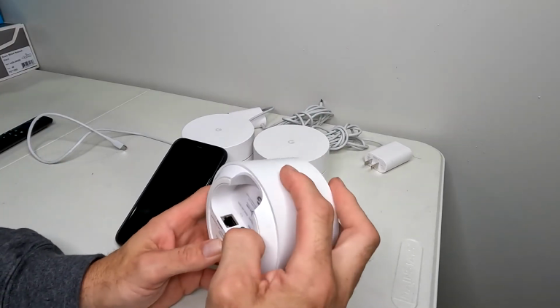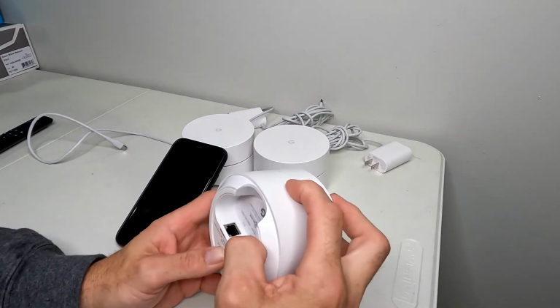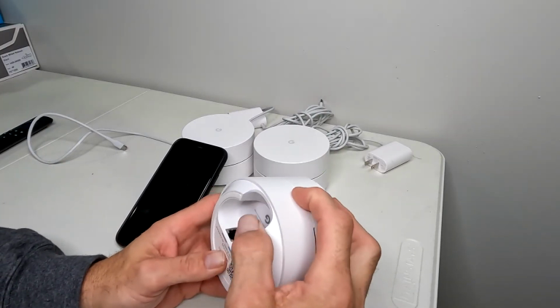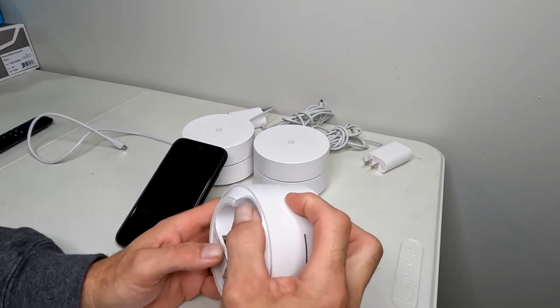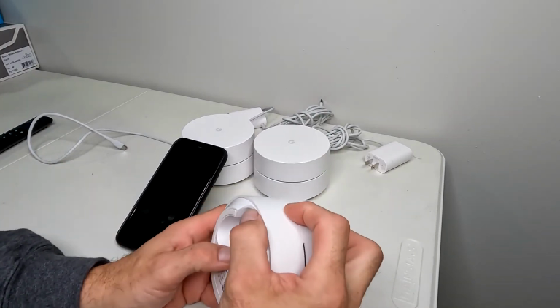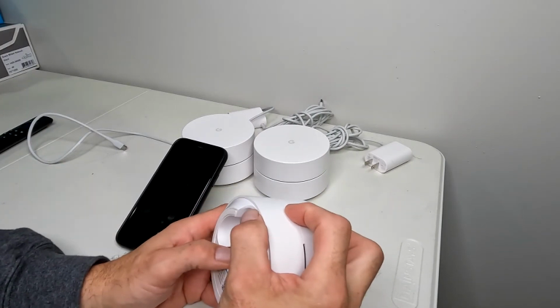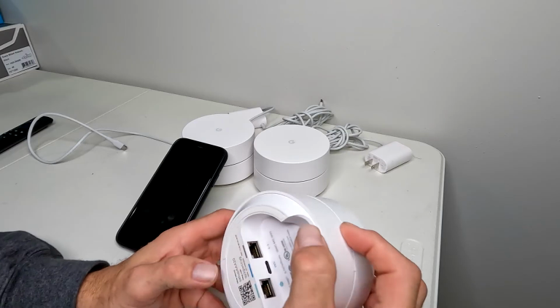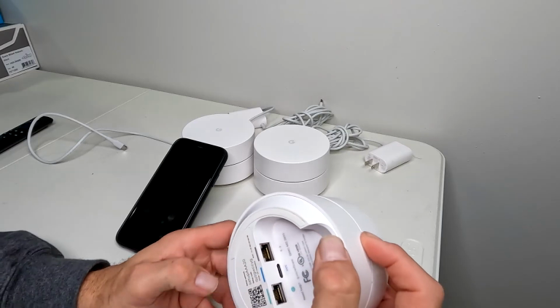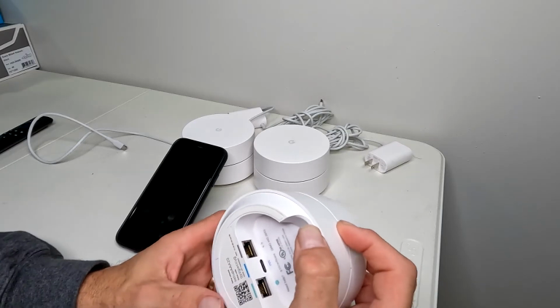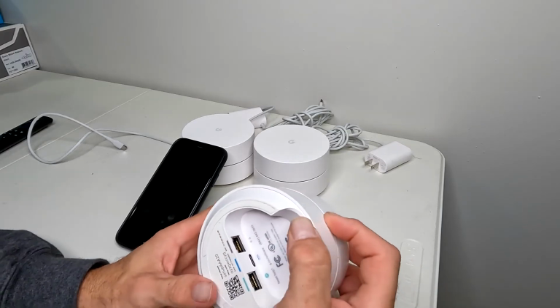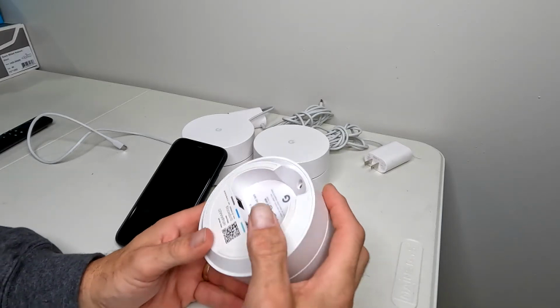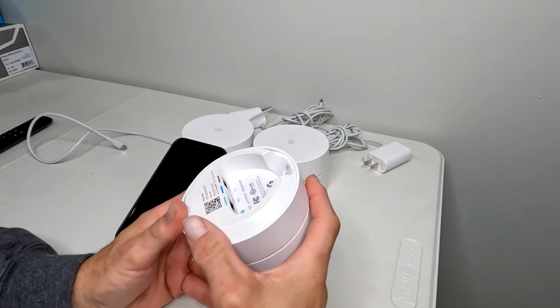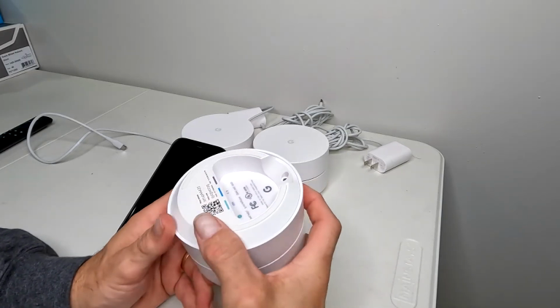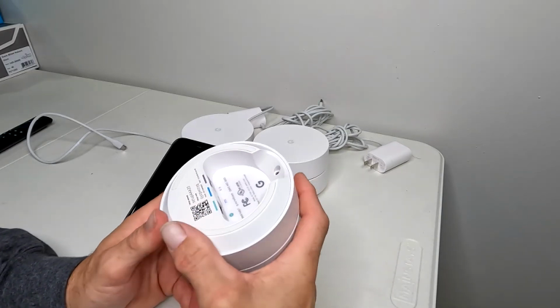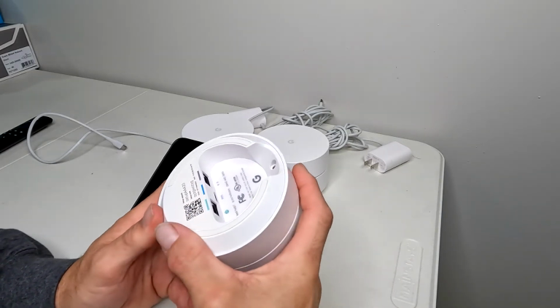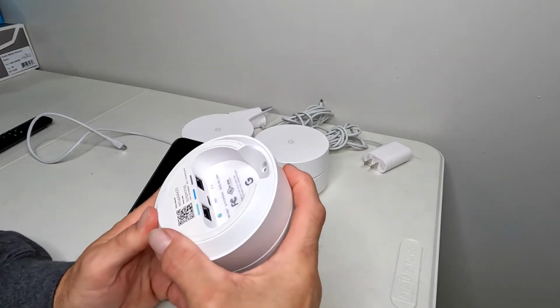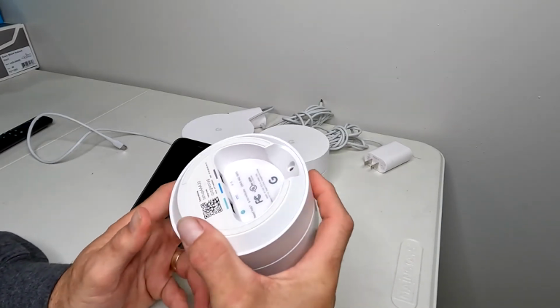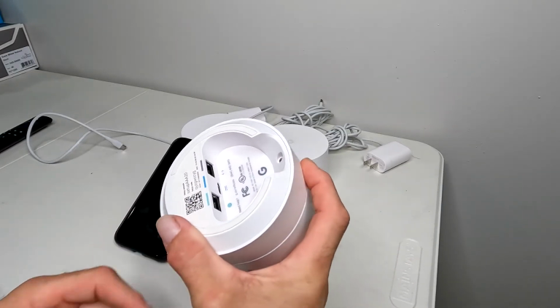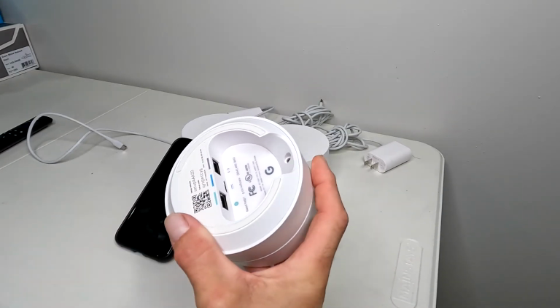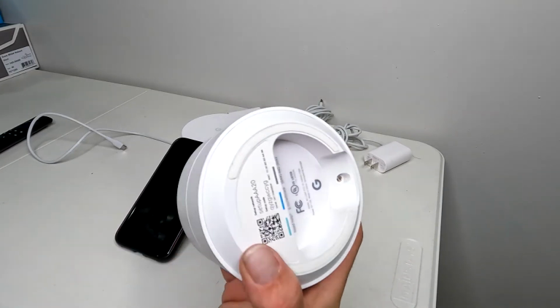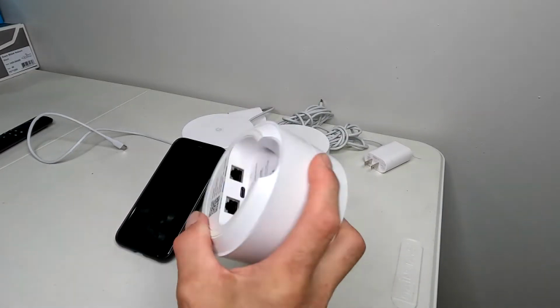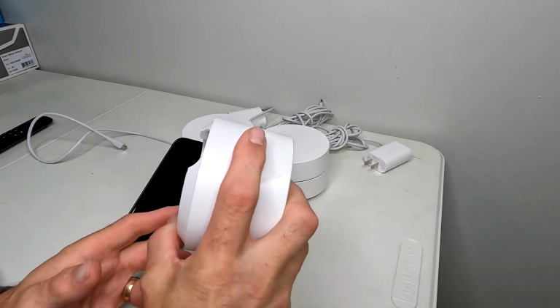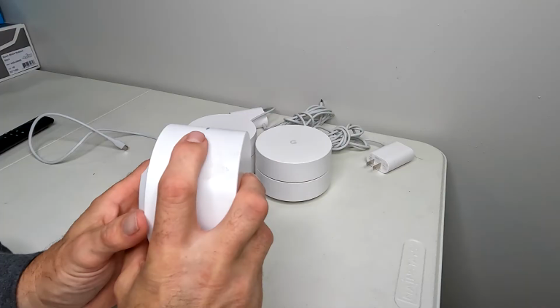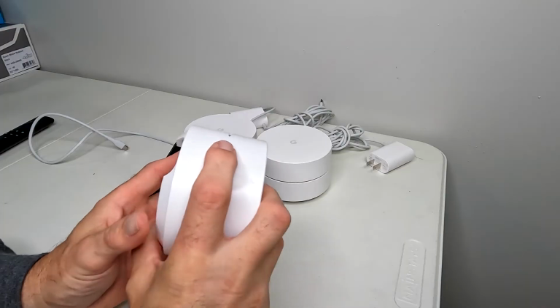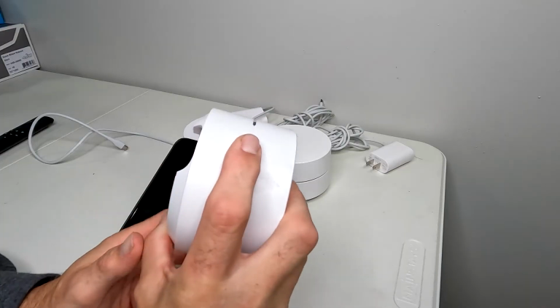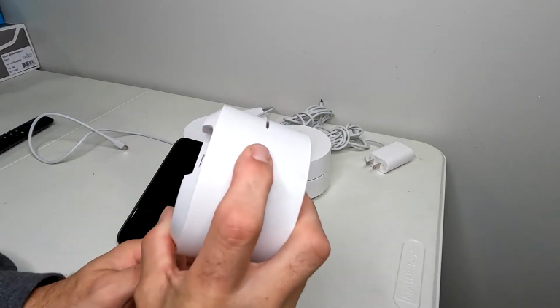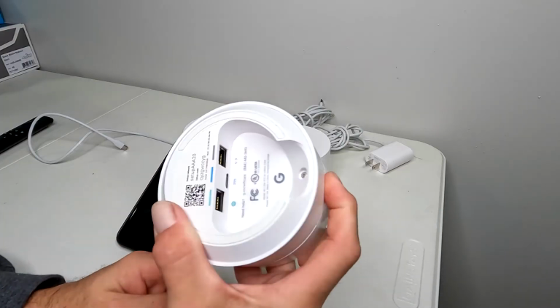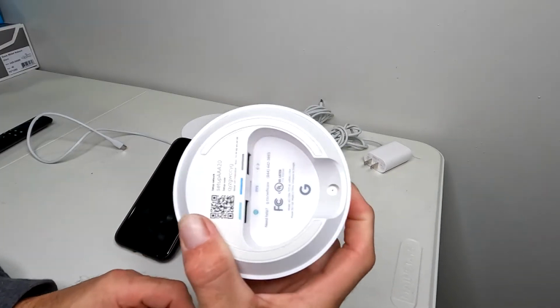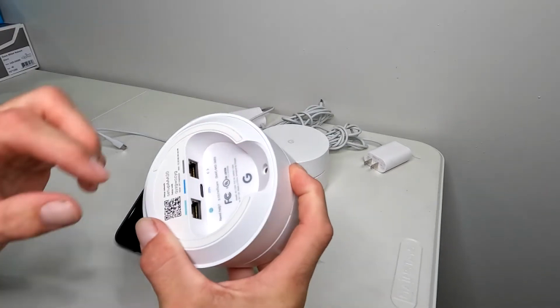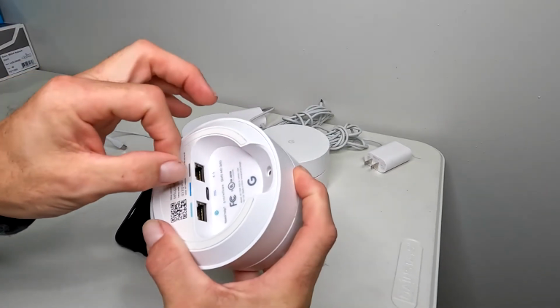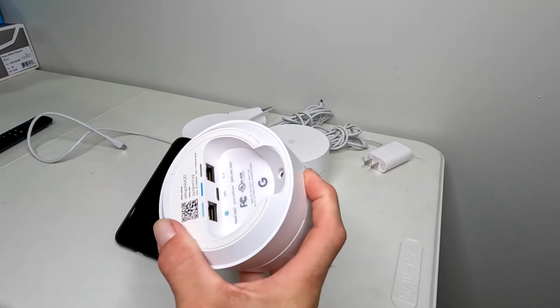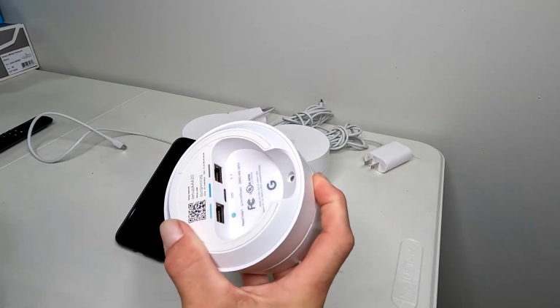Basically what I want to do is push the reset button and hold it down, then plug it in while holding the button. I'm going to figure out how to do this while keeping a camera angle on it — I'll be holding the button with one finger and plugging it in with the other hand.